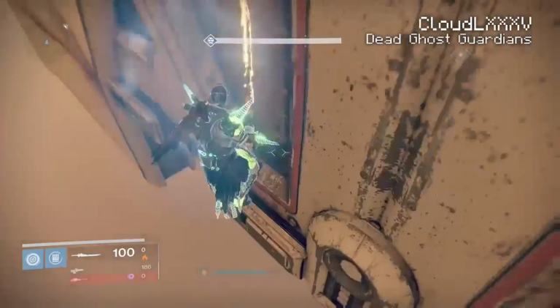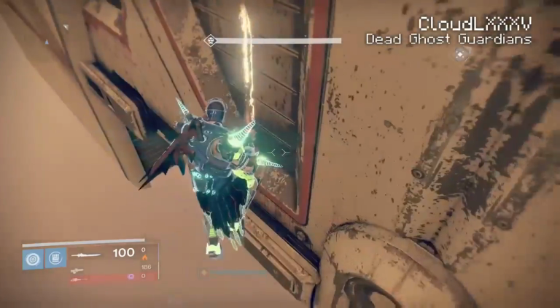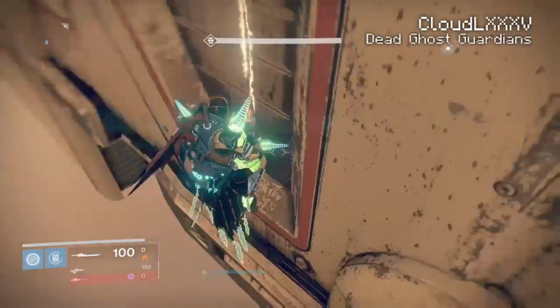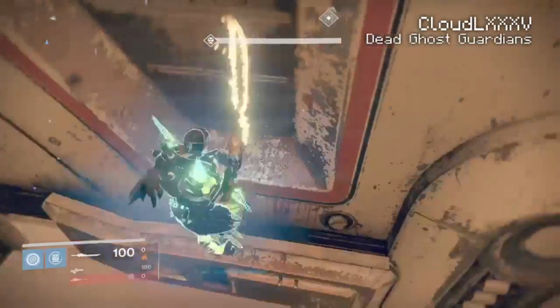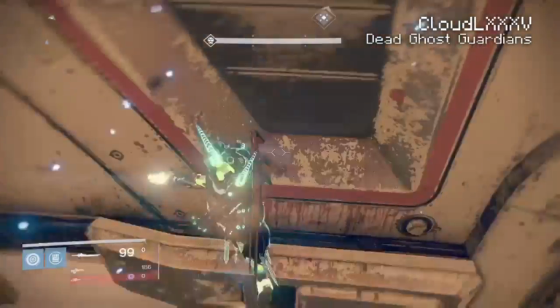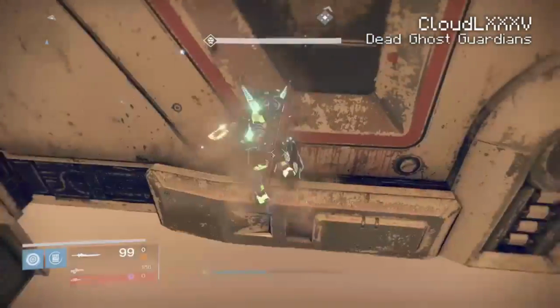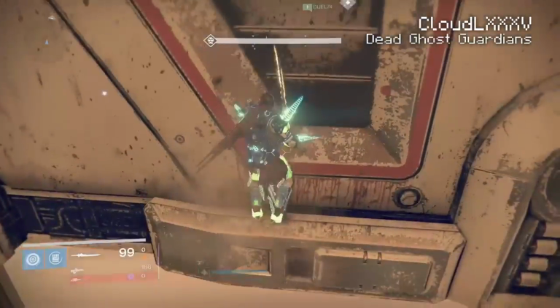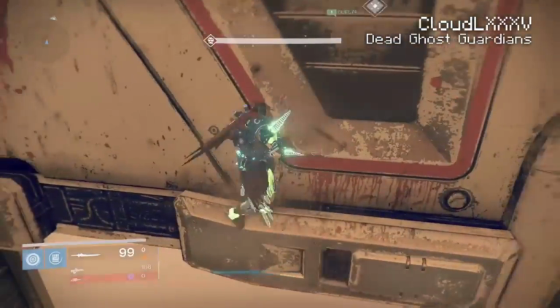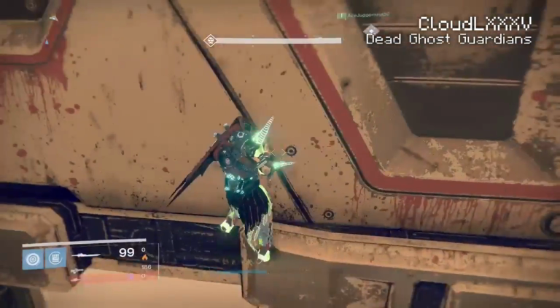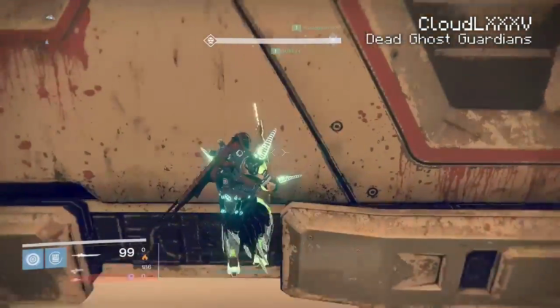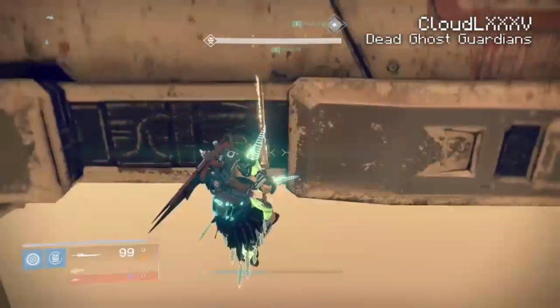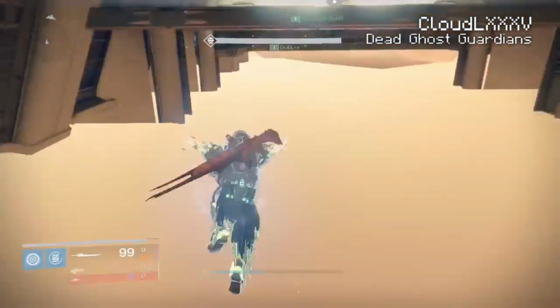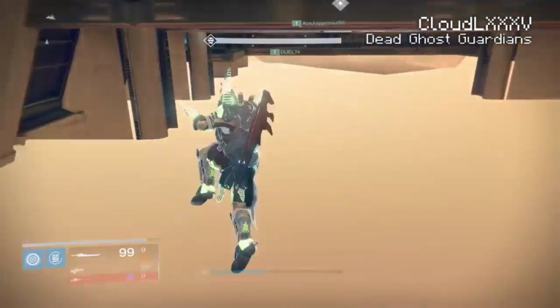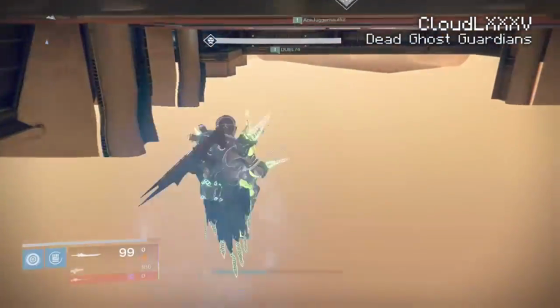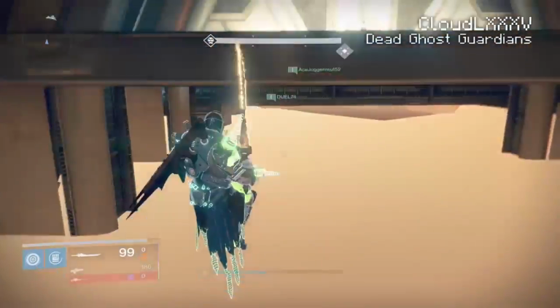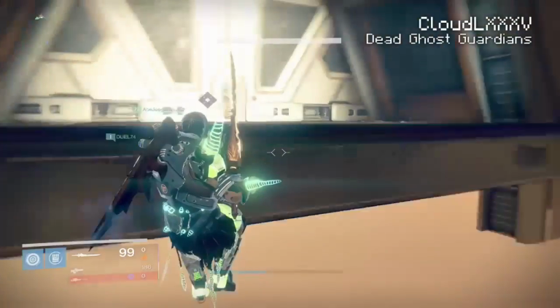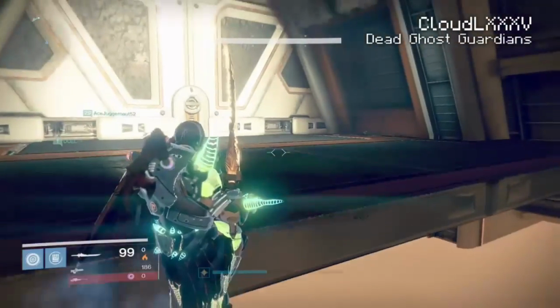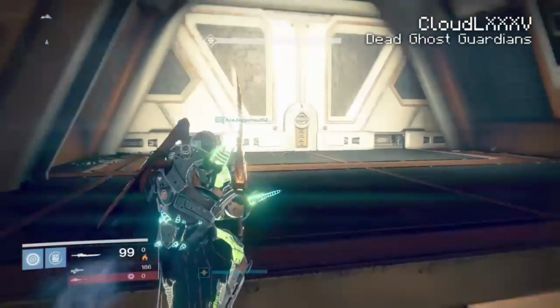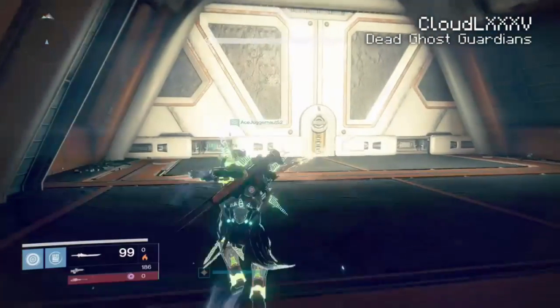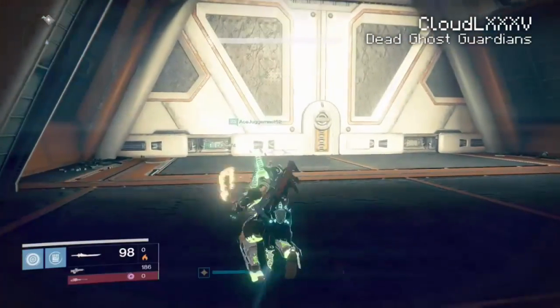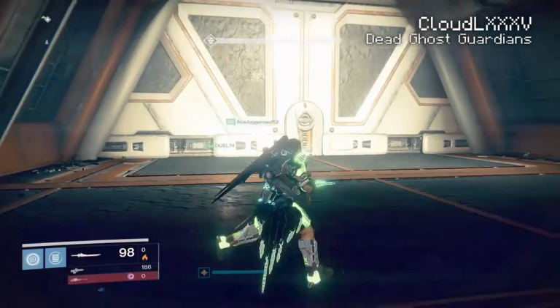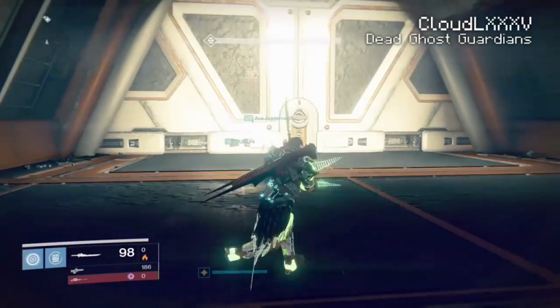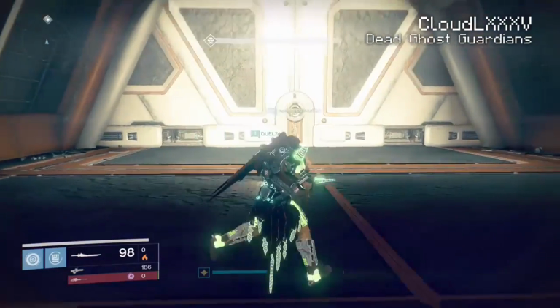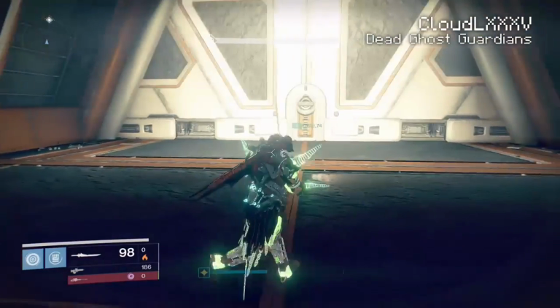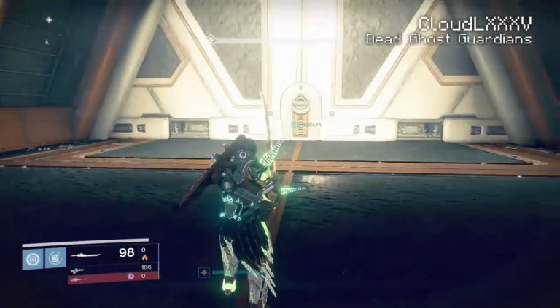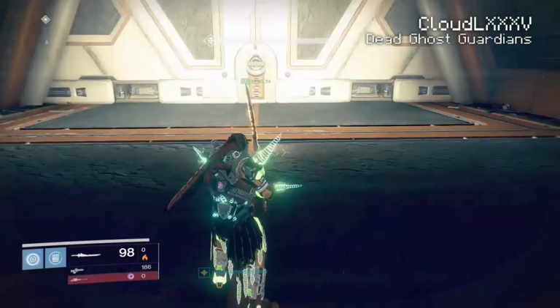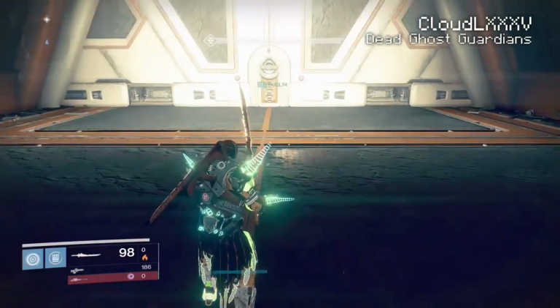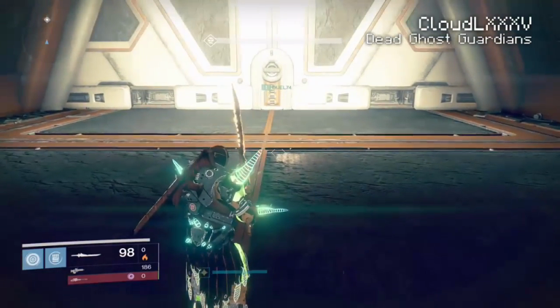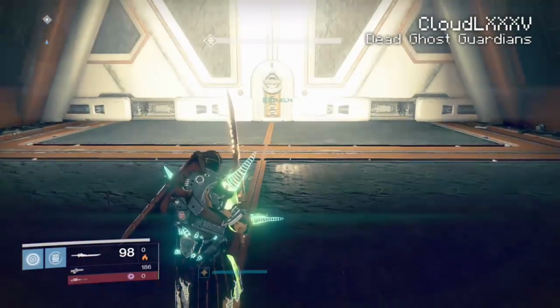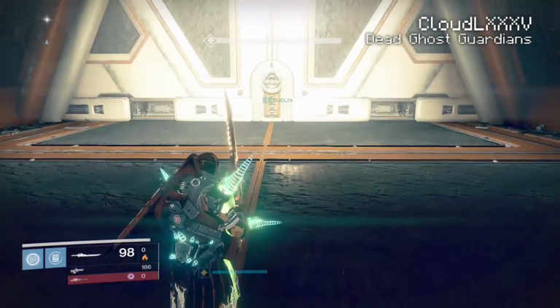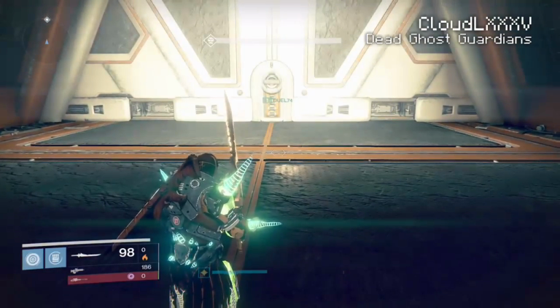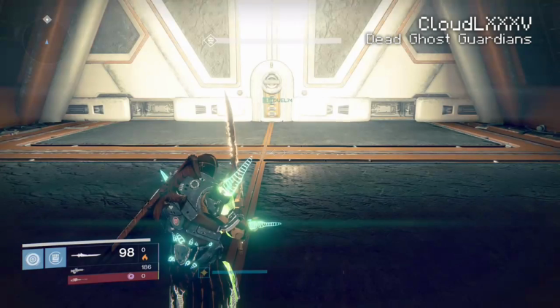Just want to drop down. You can land here — that's a little safe spot first. Drop off. Twilight Garrison, hover, sword swipe. And there we go — we're inside the room that Valus ta'Arc is going to spawn into.